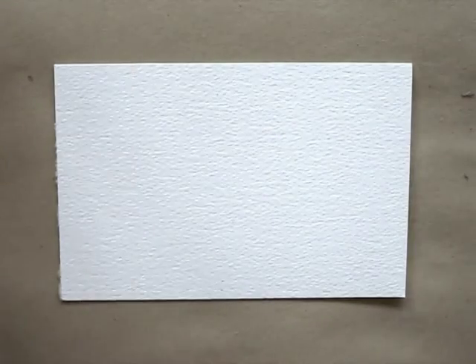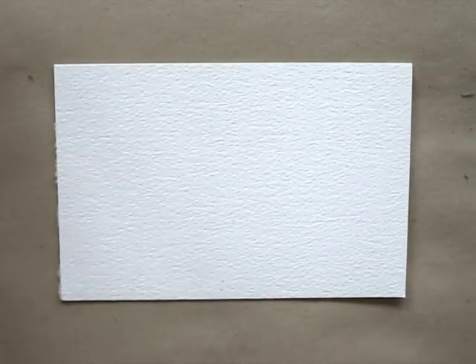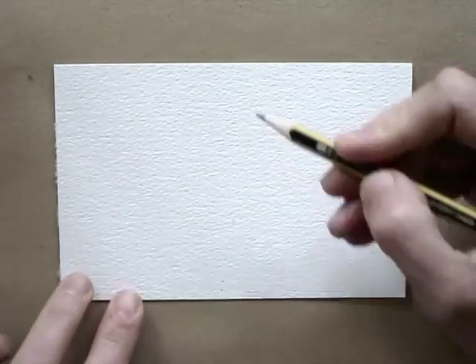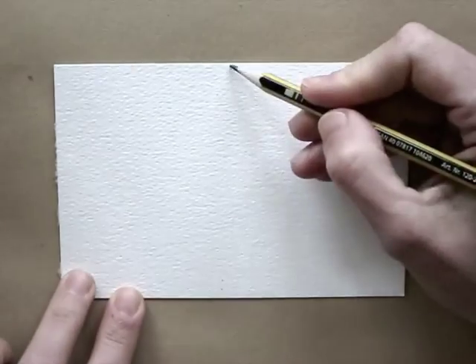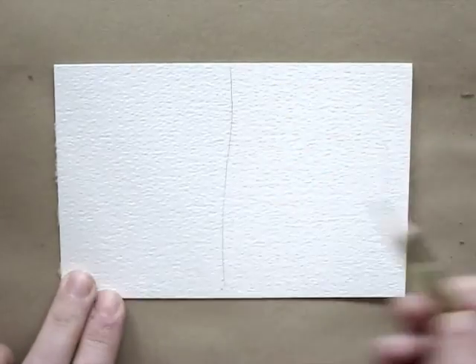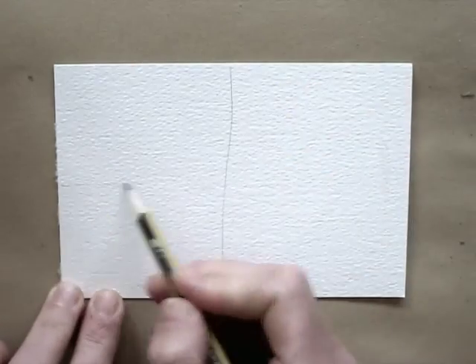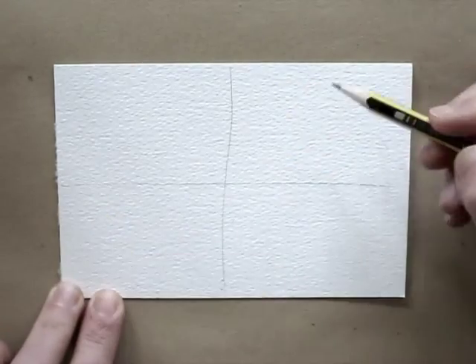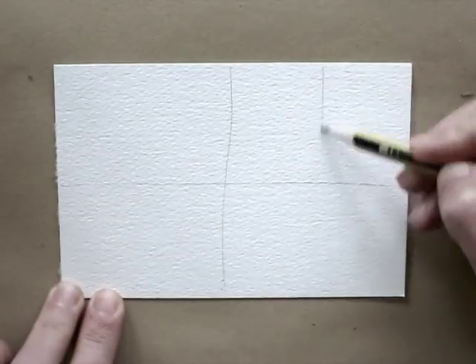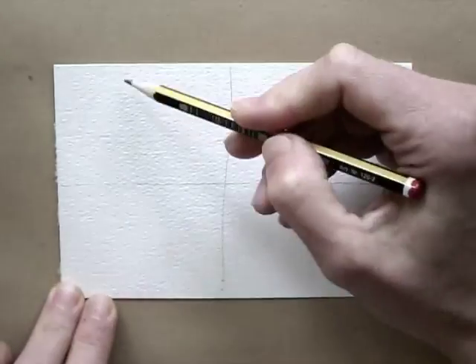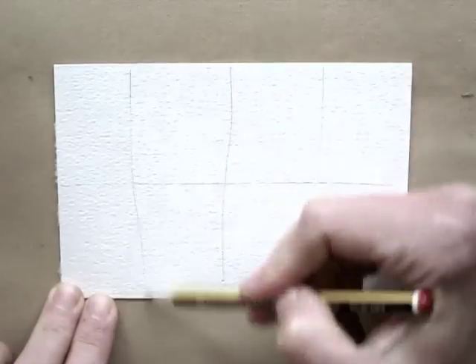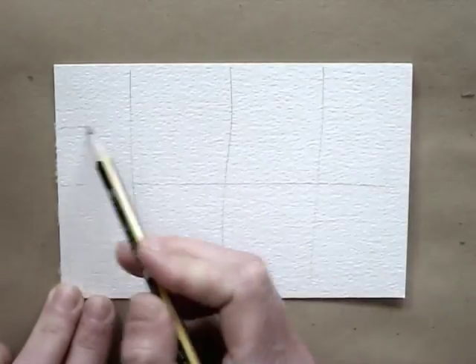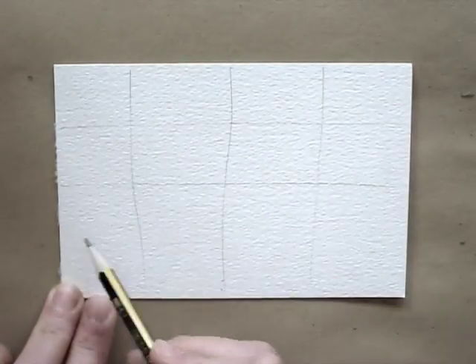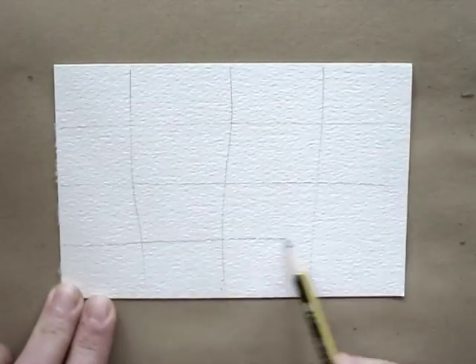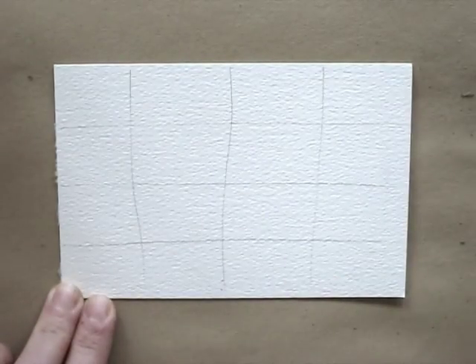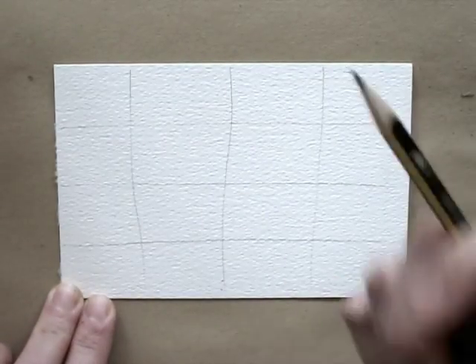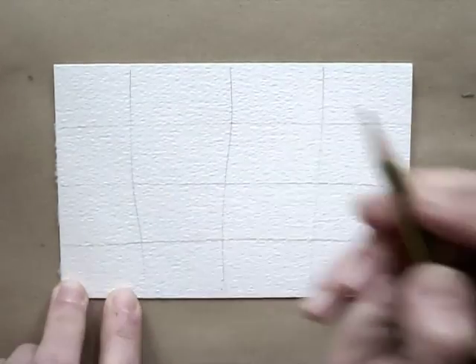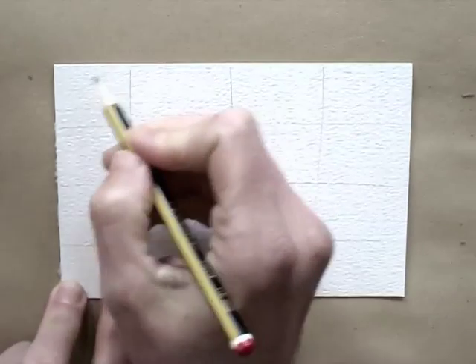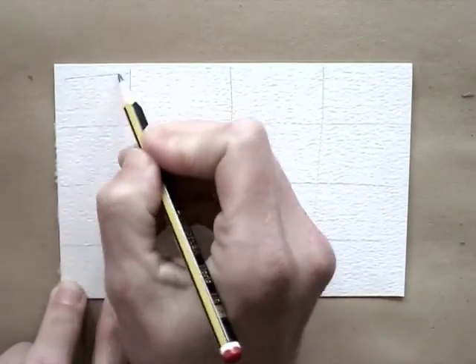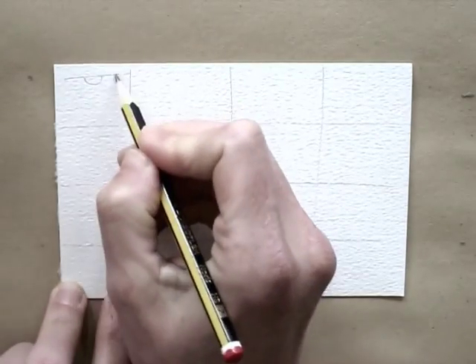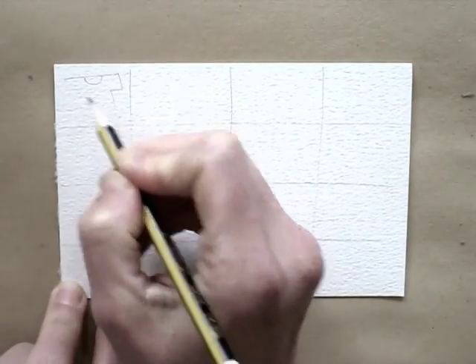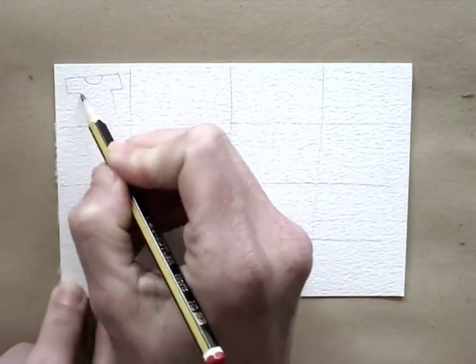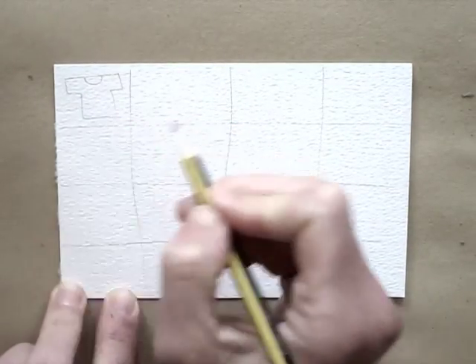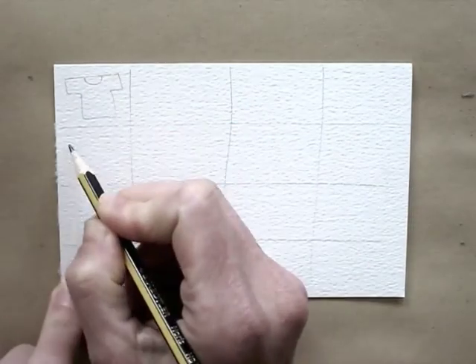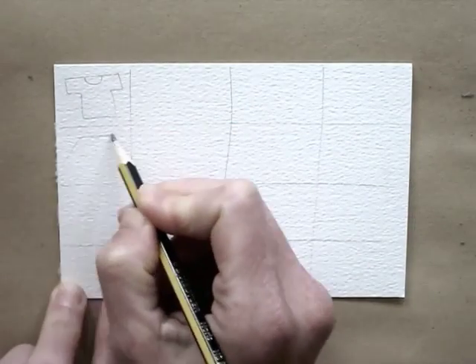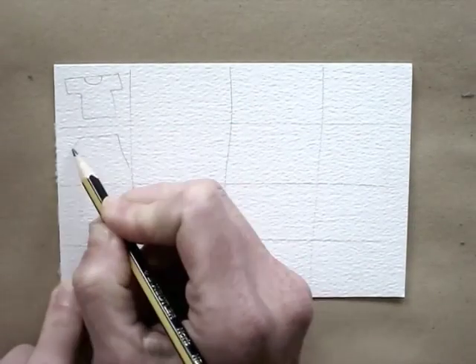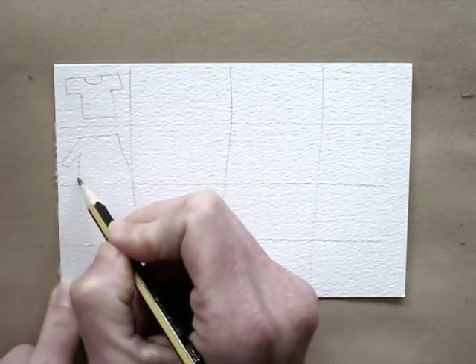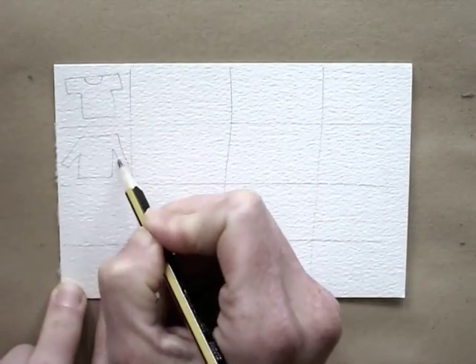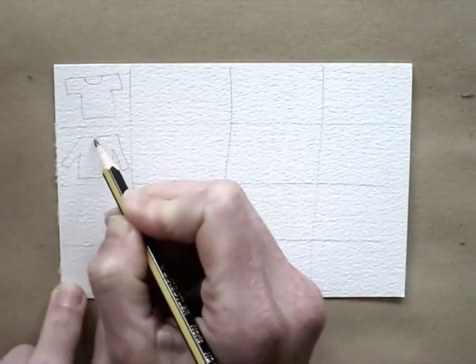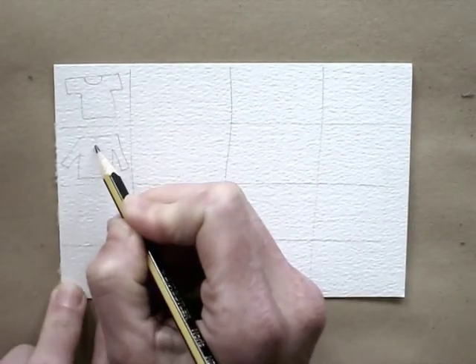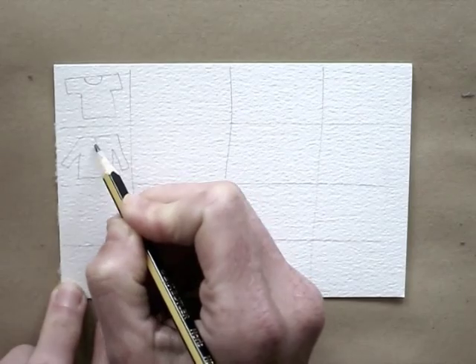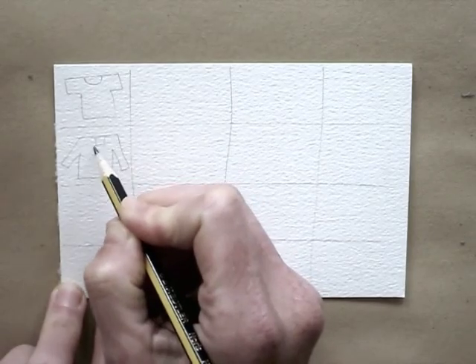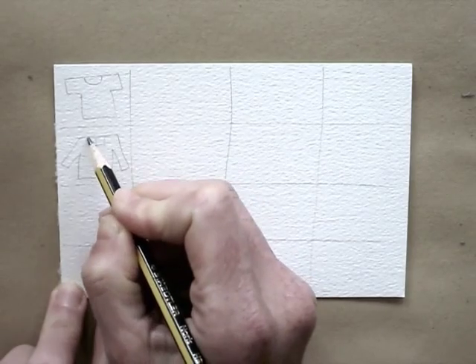First, make a grid using your pencil. The smaller the boxes you make, the more and smaller drawings you will have to make.